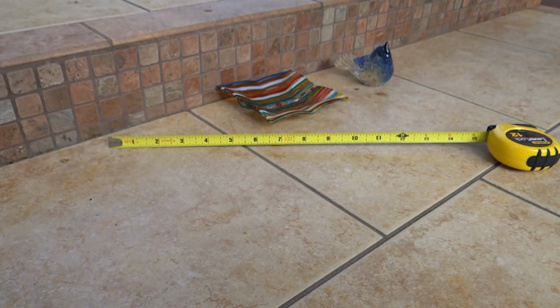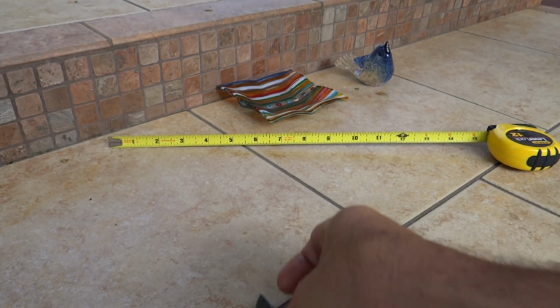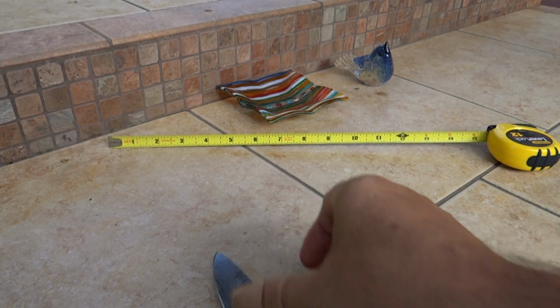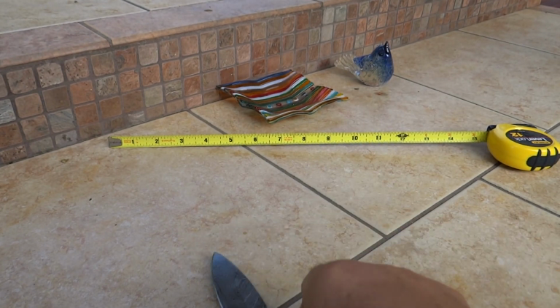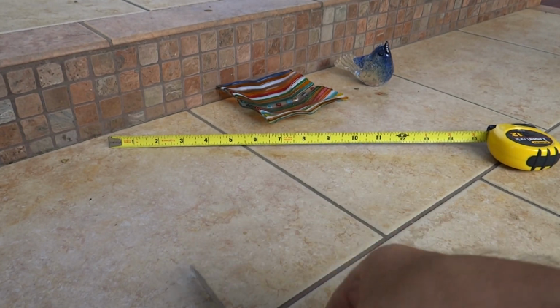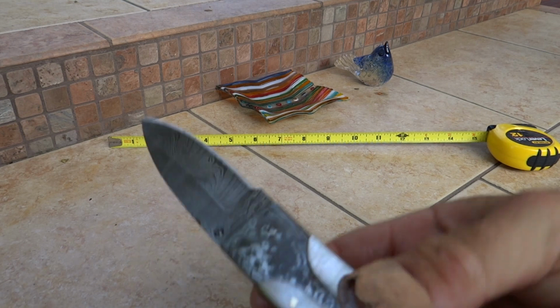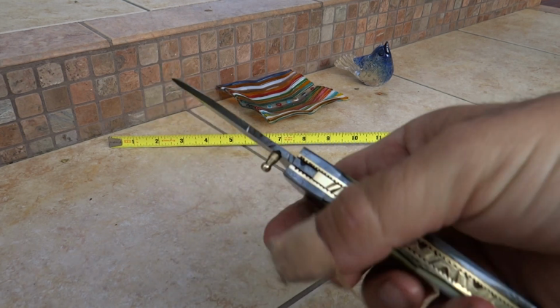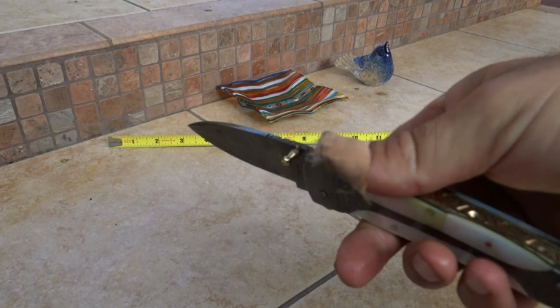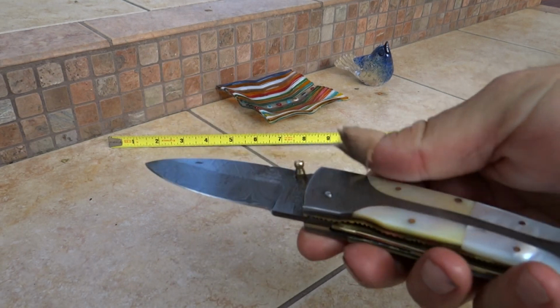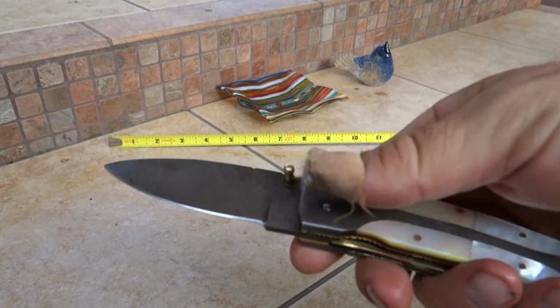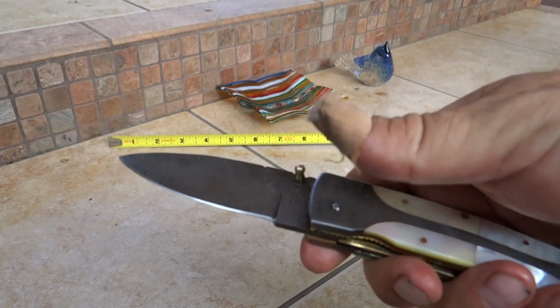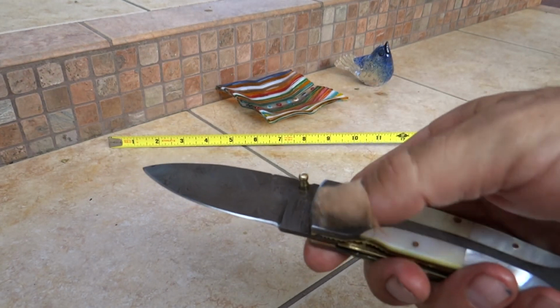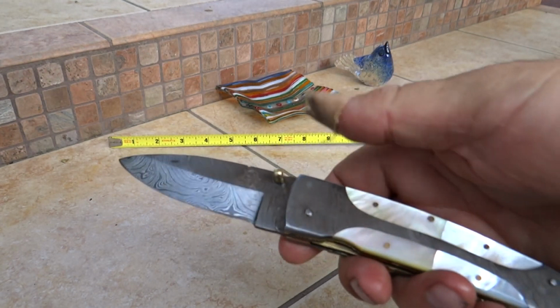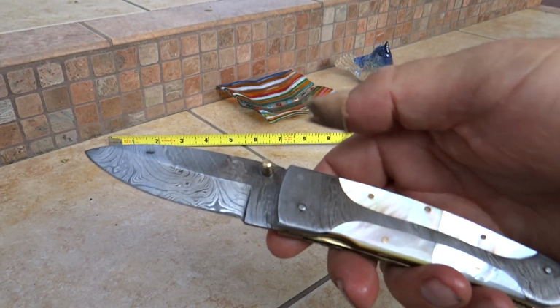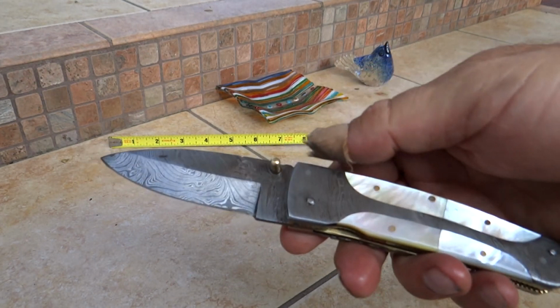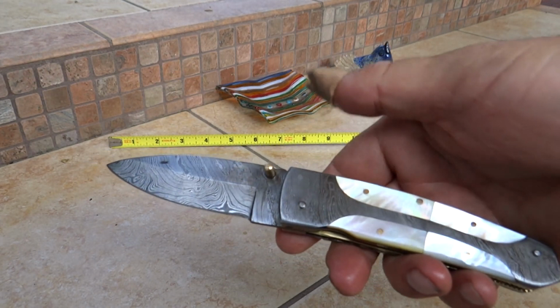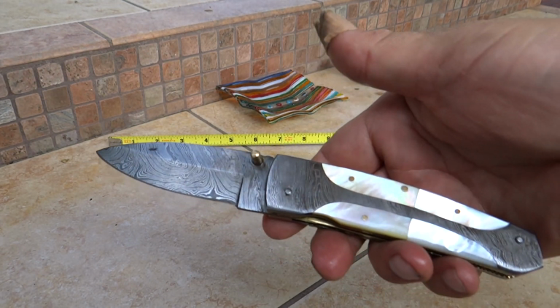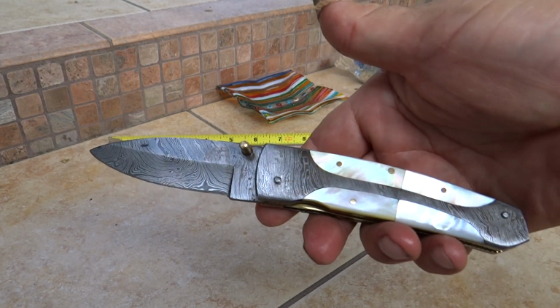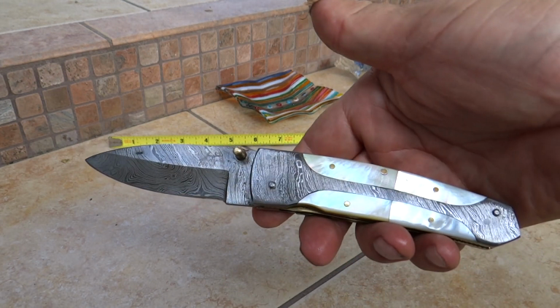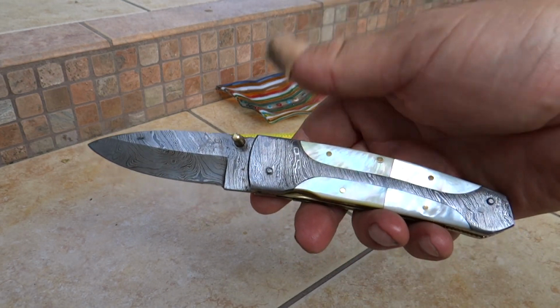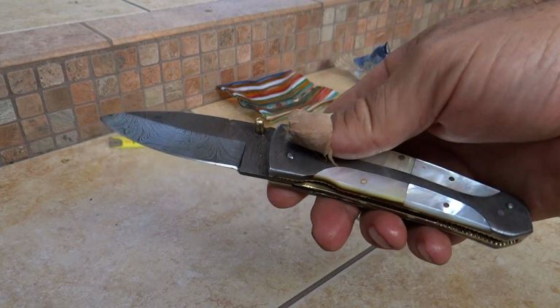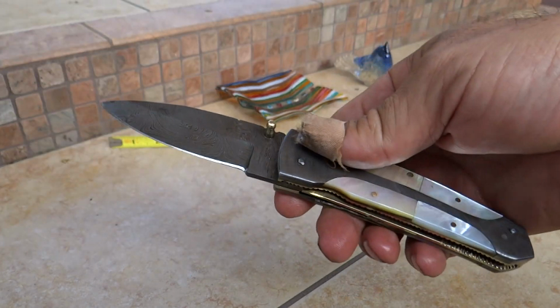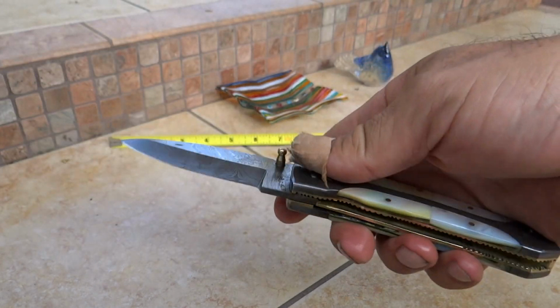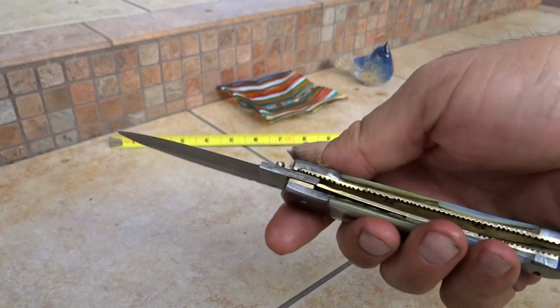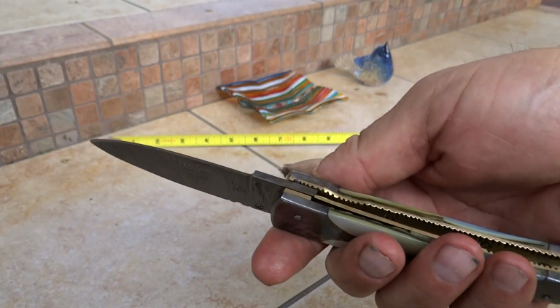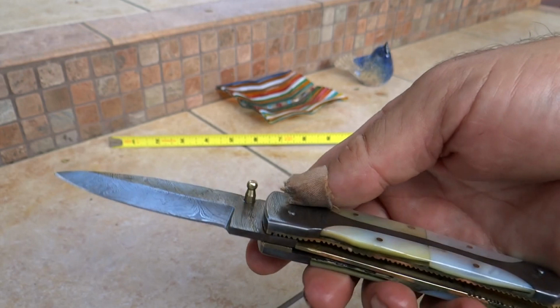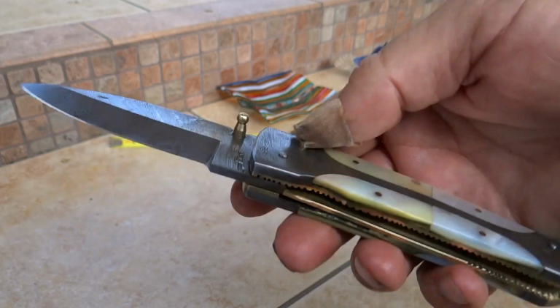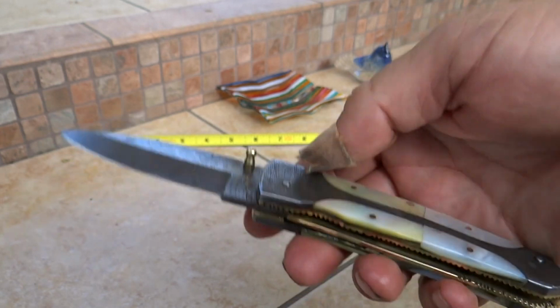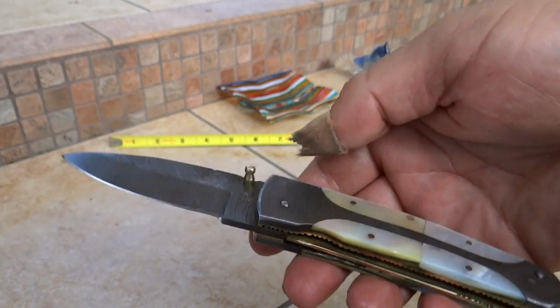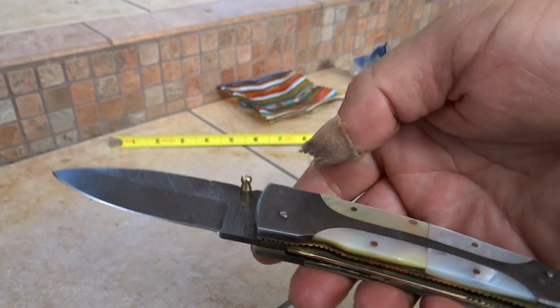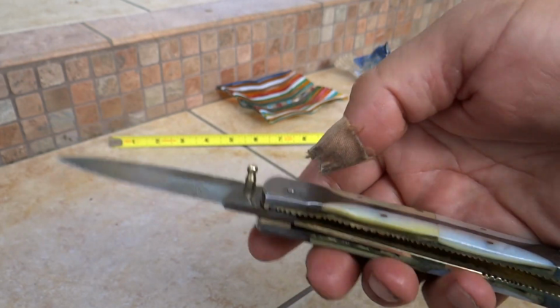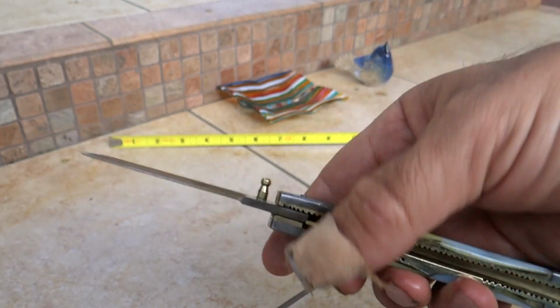Sorry about that. I'm a little not 100% there on my thumb — I cut it on the knife a little bit earlier. Beautiful, beautiful blades. Very heavy, solid knife.